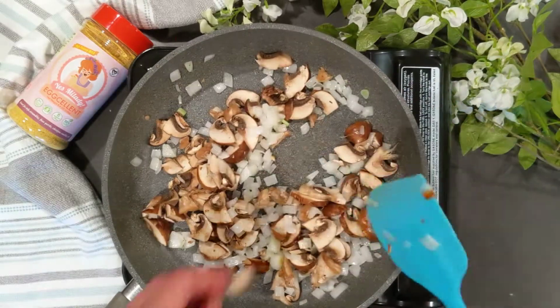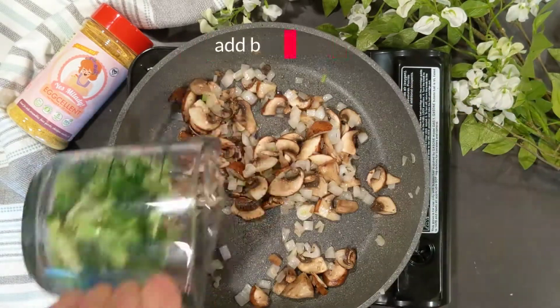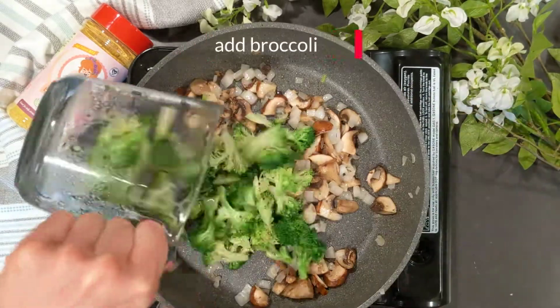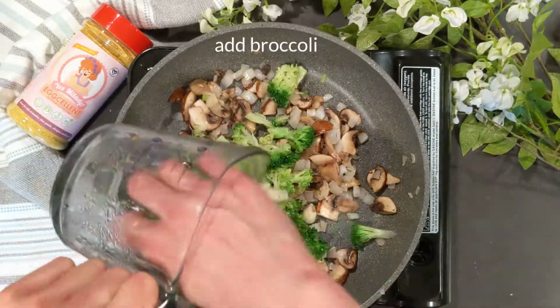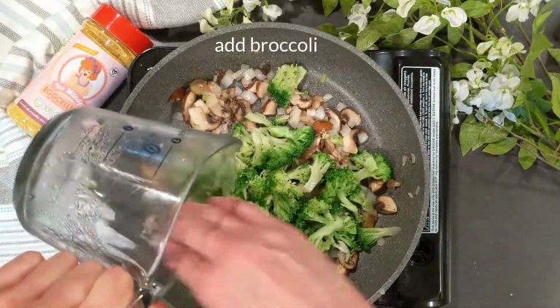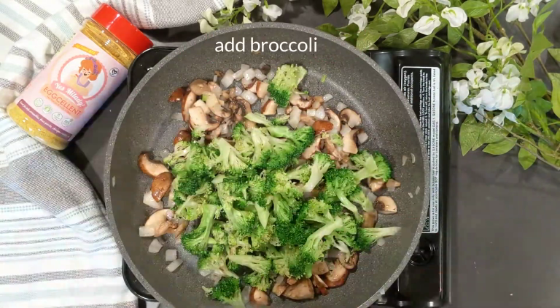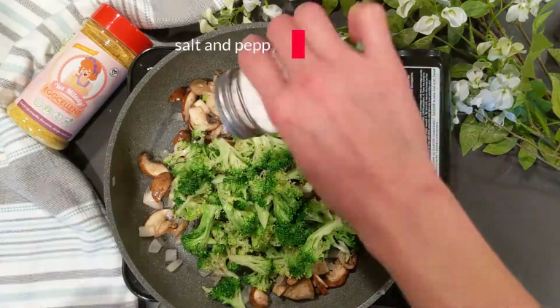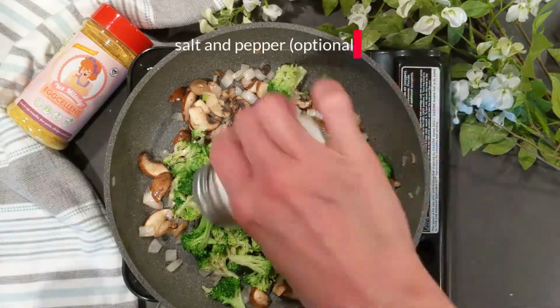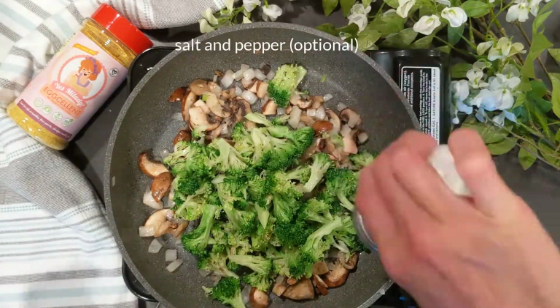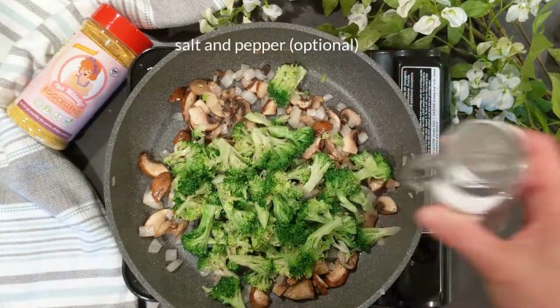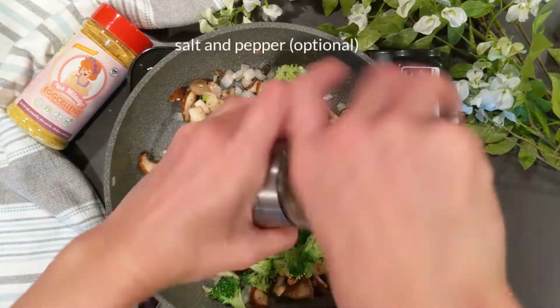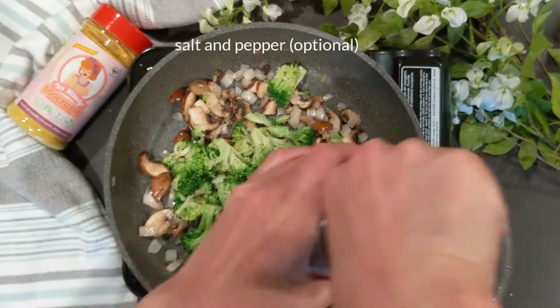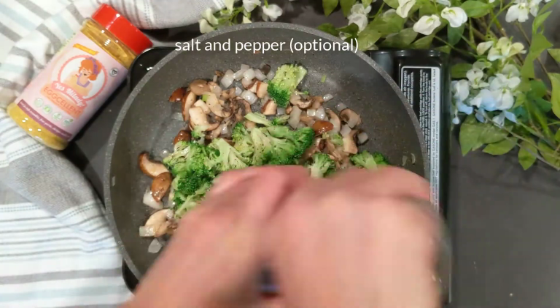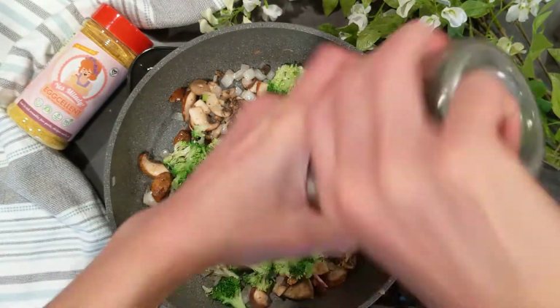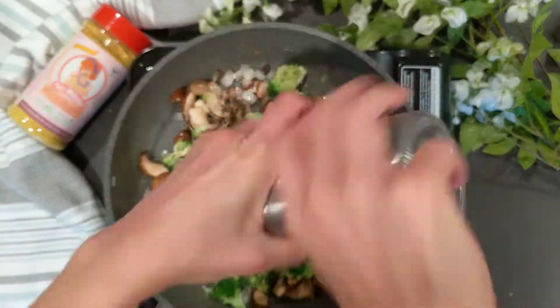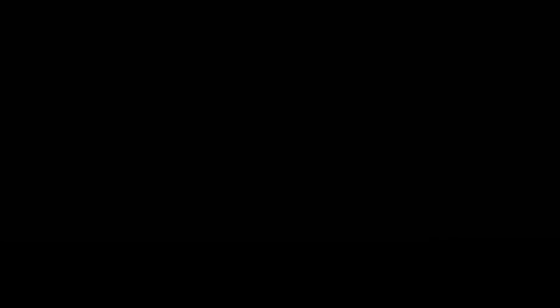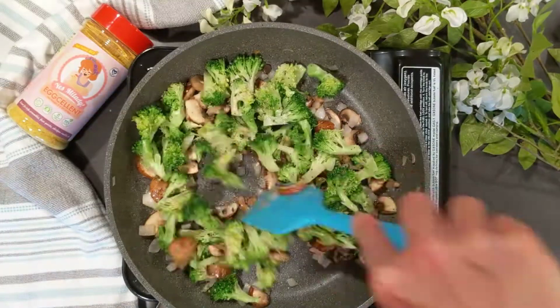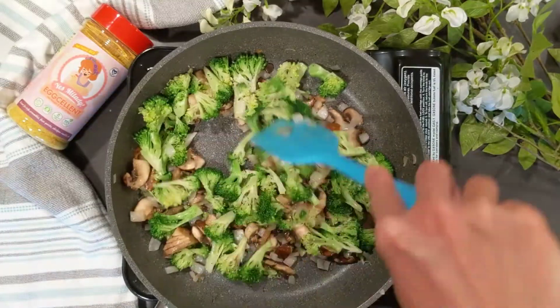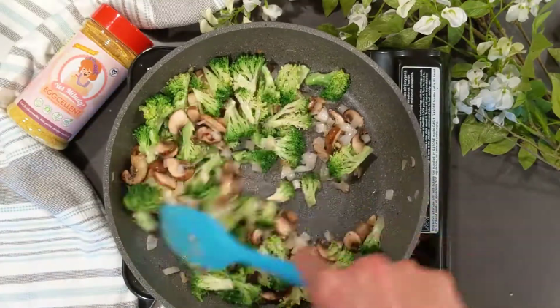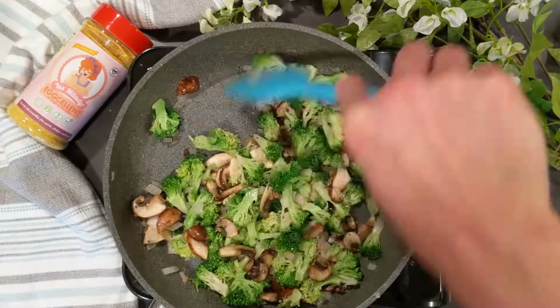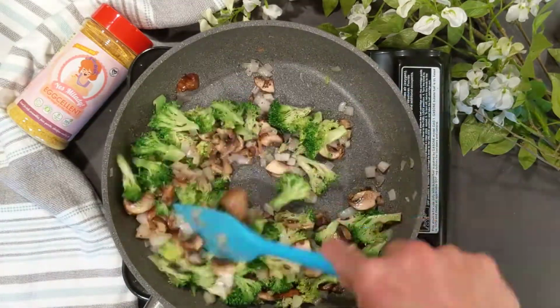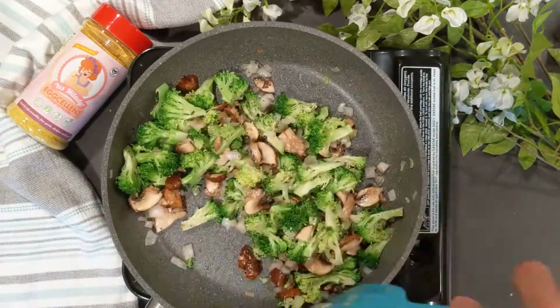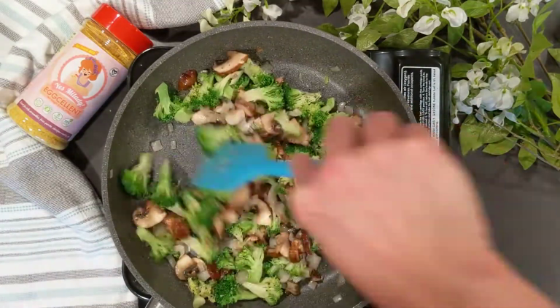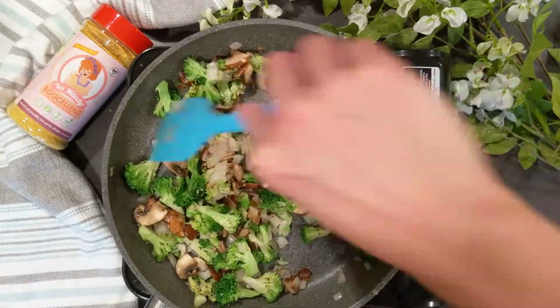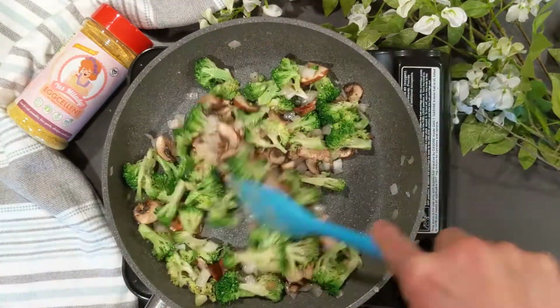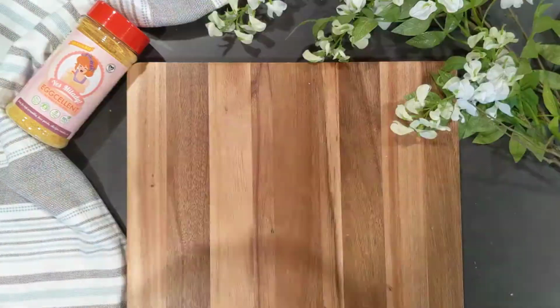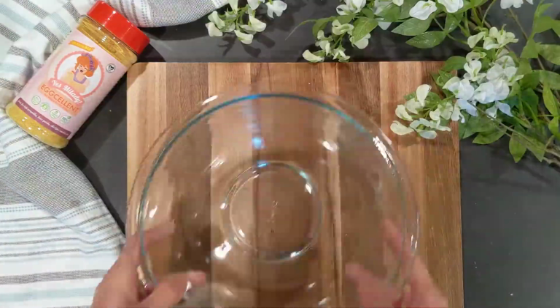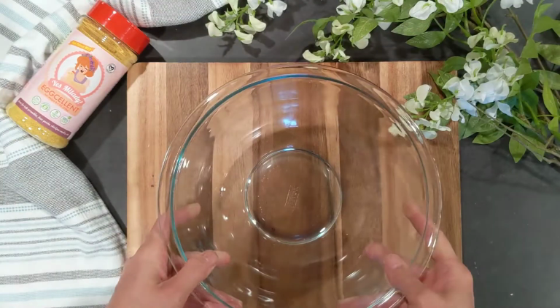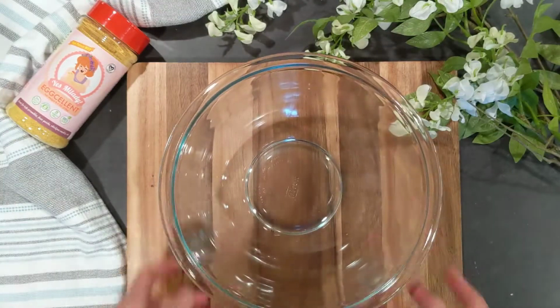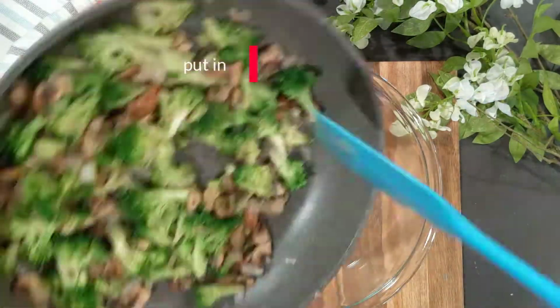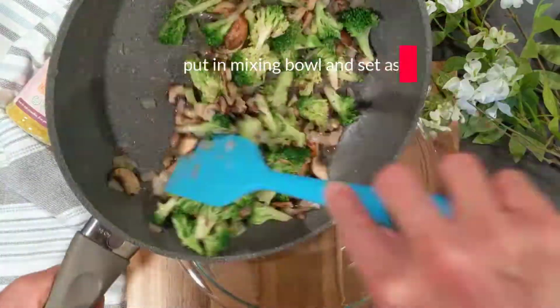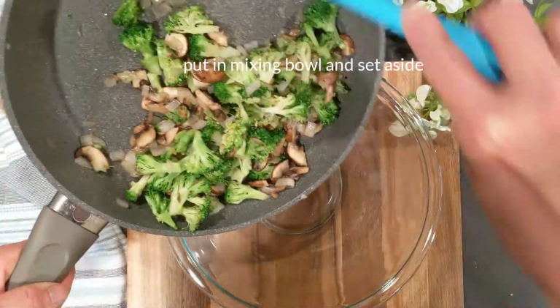Now add the broccoli, which we can optionally season with salt and pepper to taste. I love broccoli — it adds a nice texture and is super nutritious. Put everything in a mixing bowl and set aside.